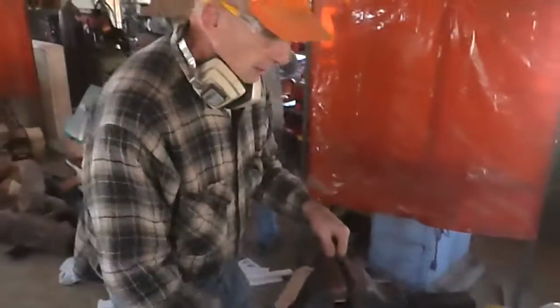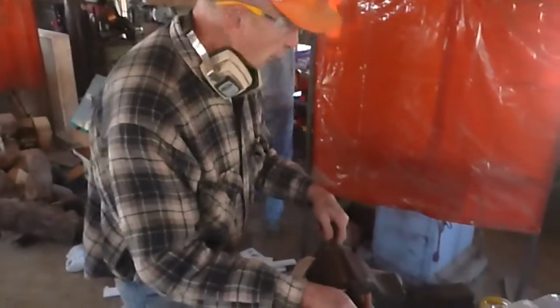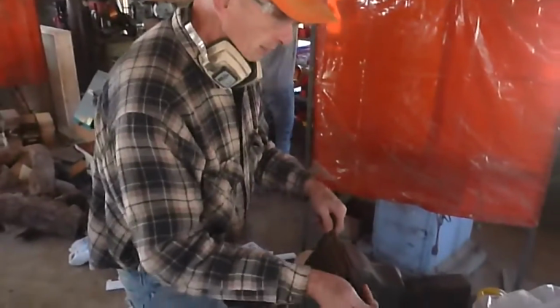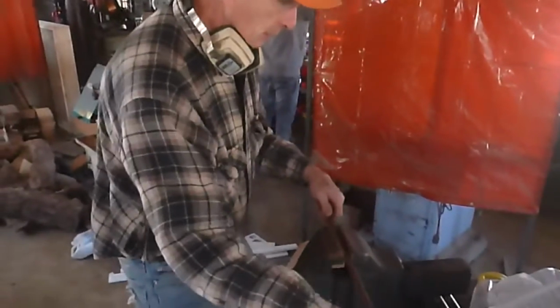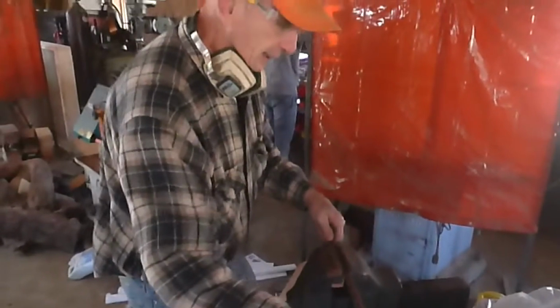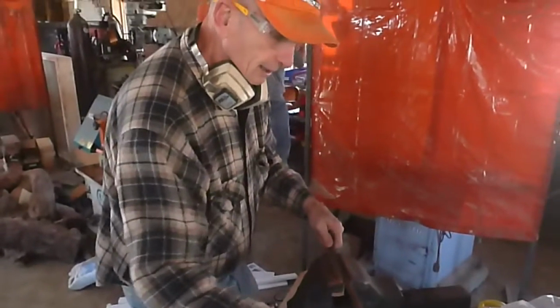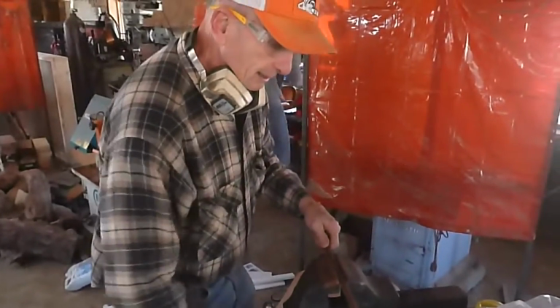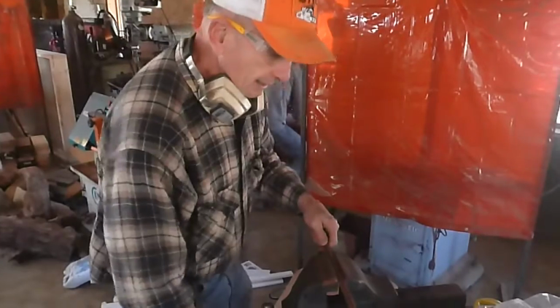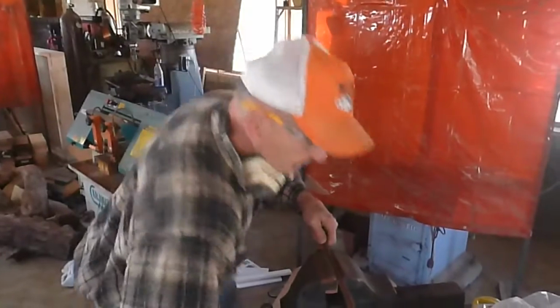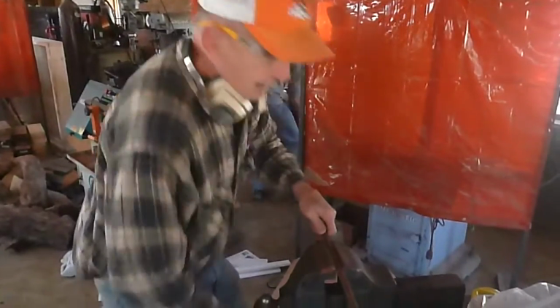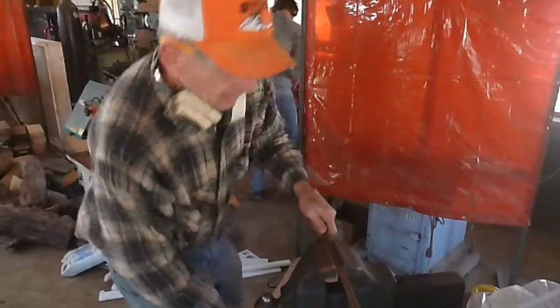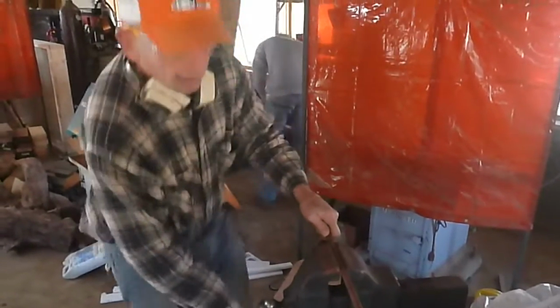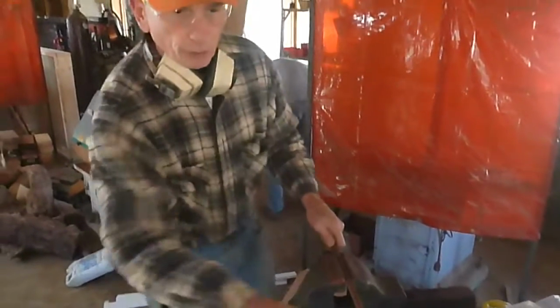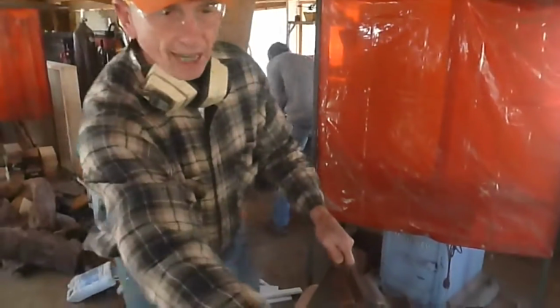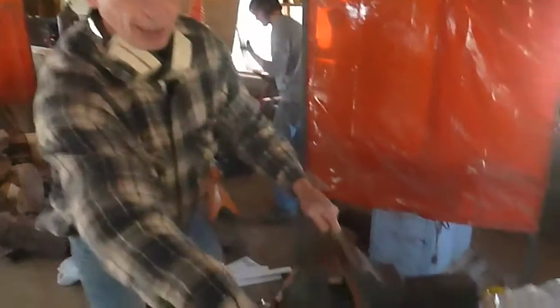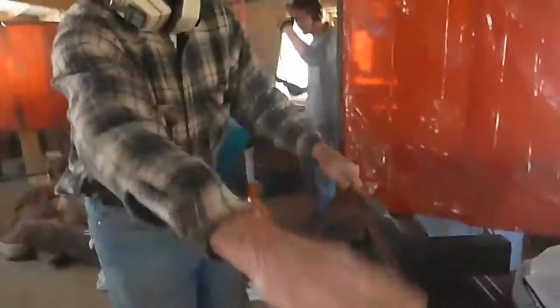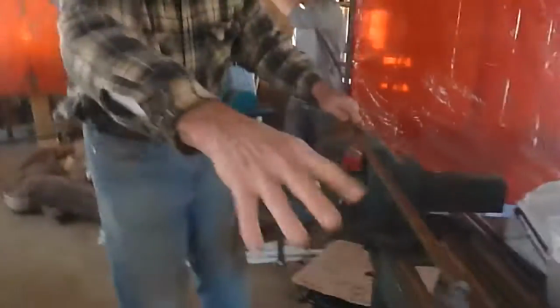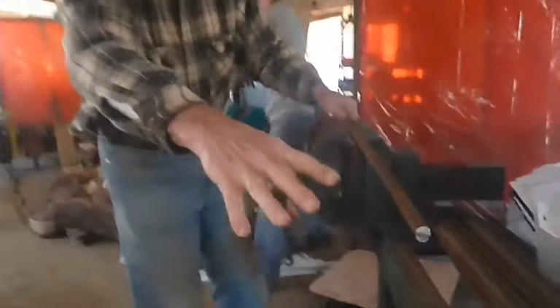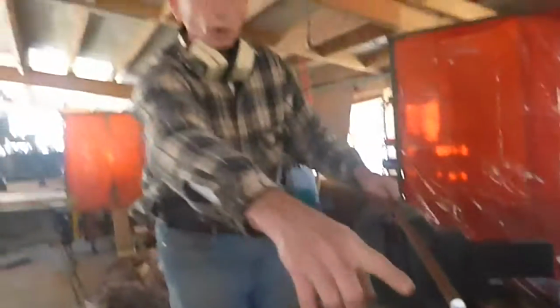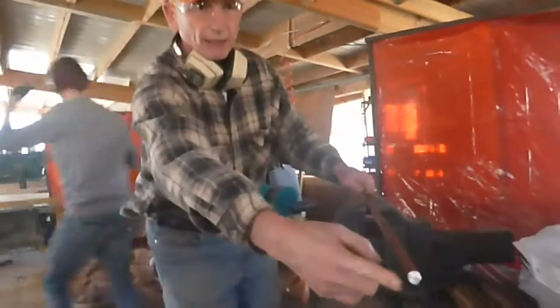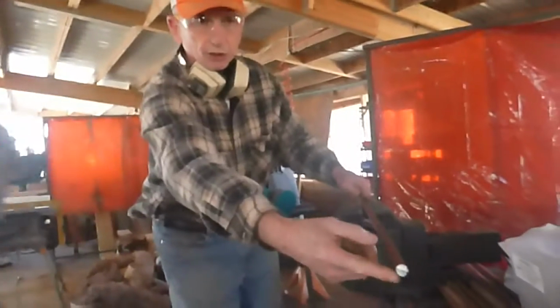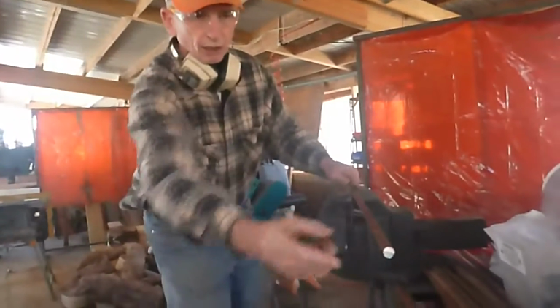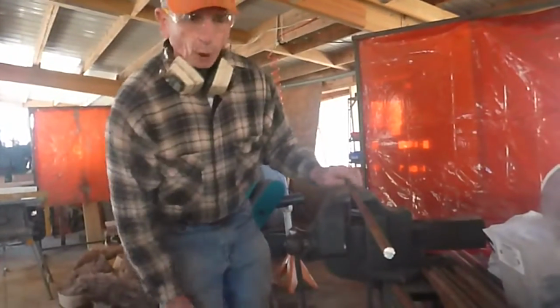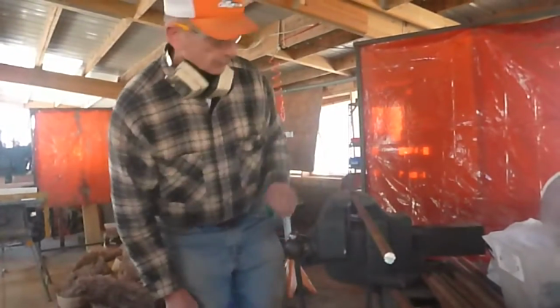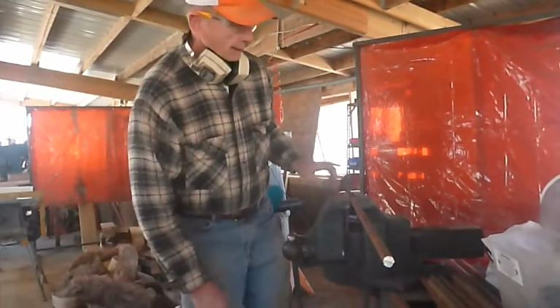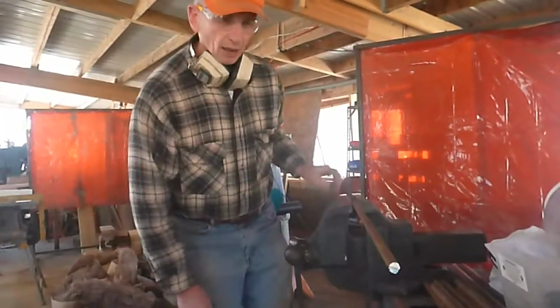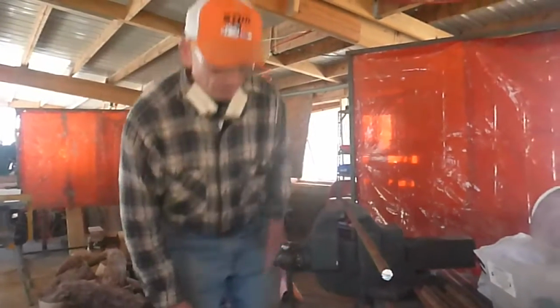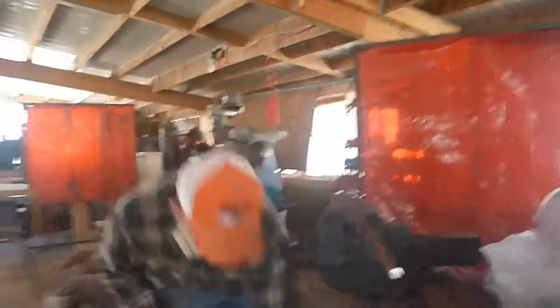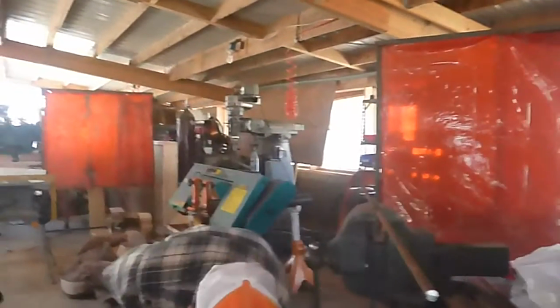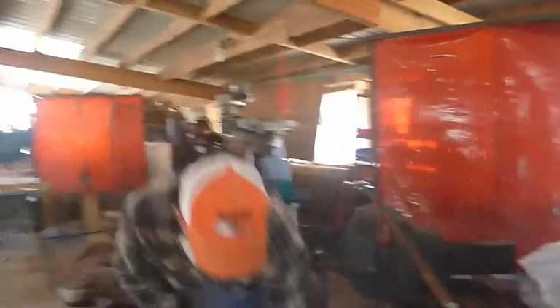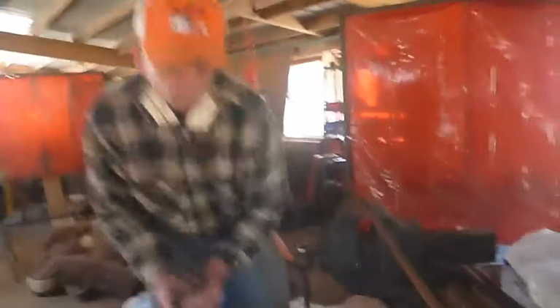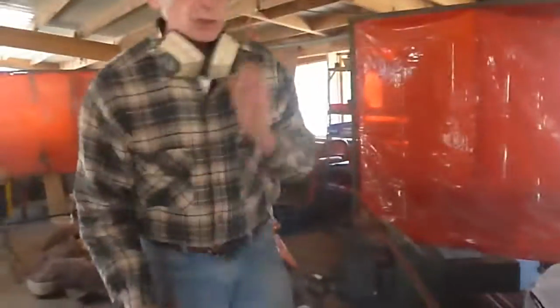I'm going to put it in about like this. I'll trim this light end up here because there's not much work to do on this lip, on this spur. And then I'll spend a lot of time down here putting two edges on.